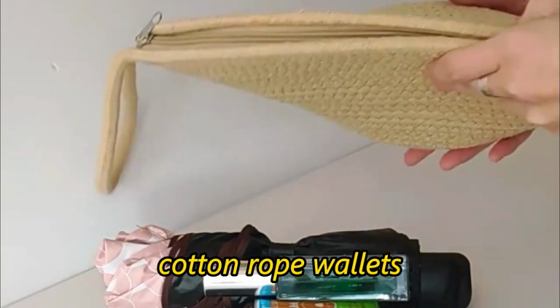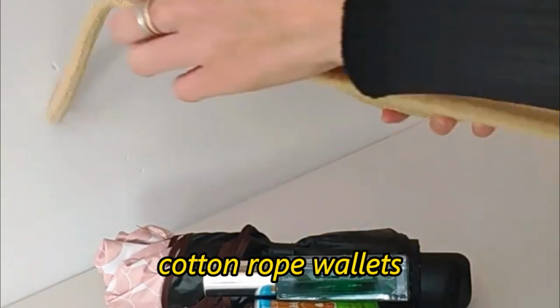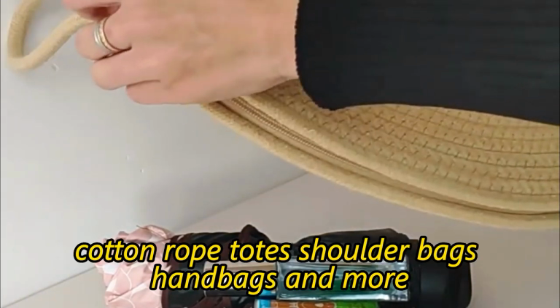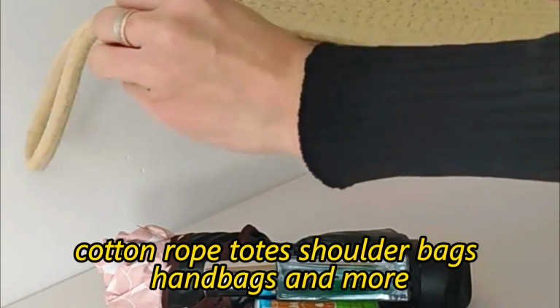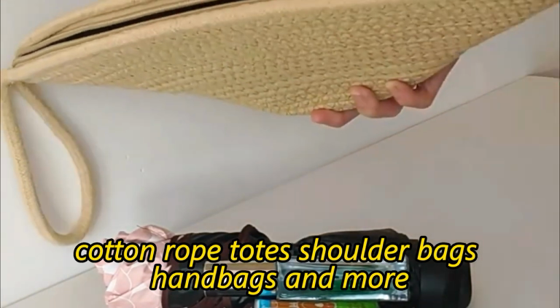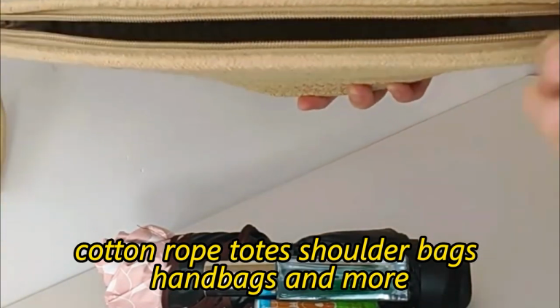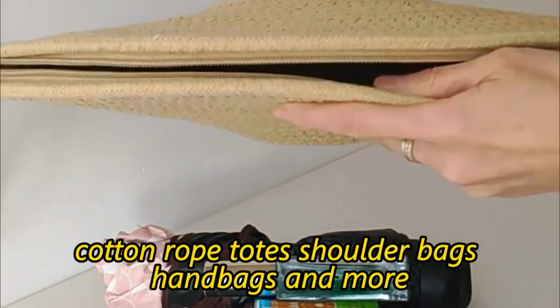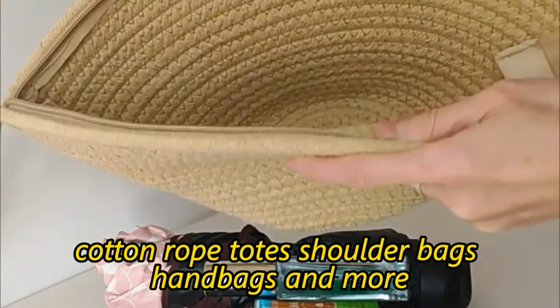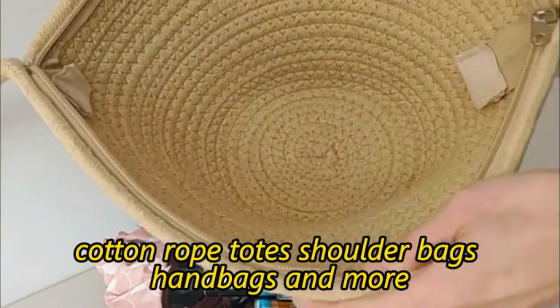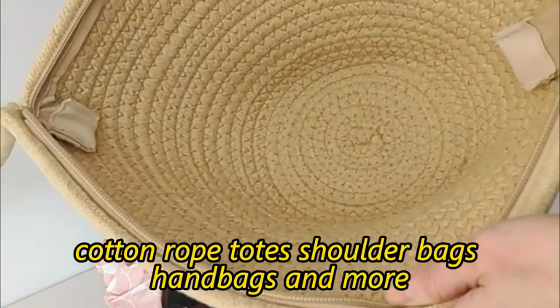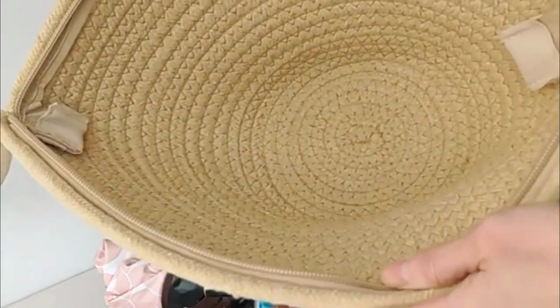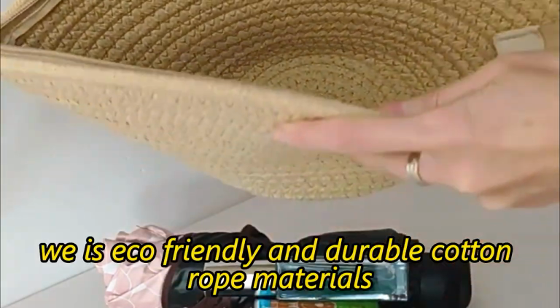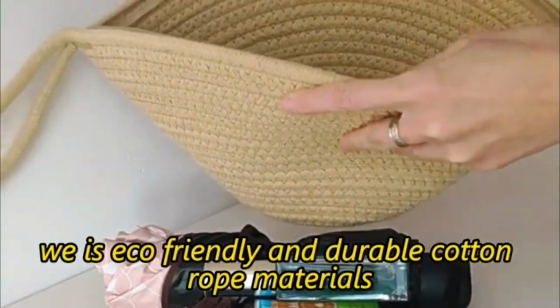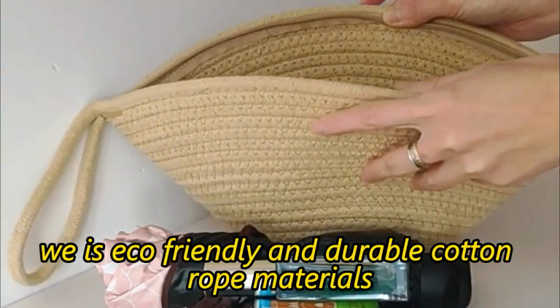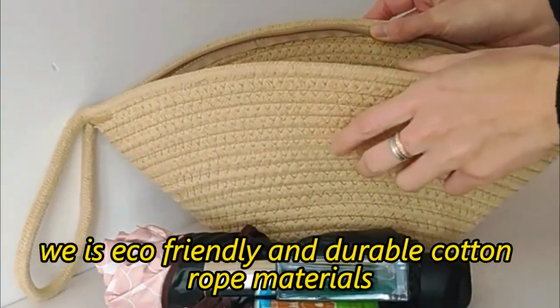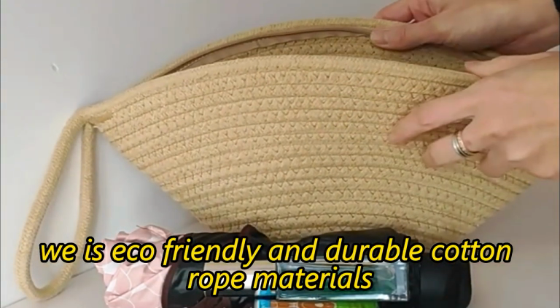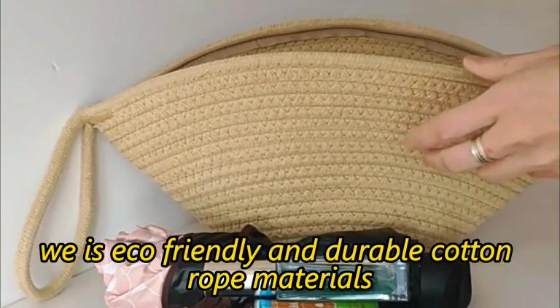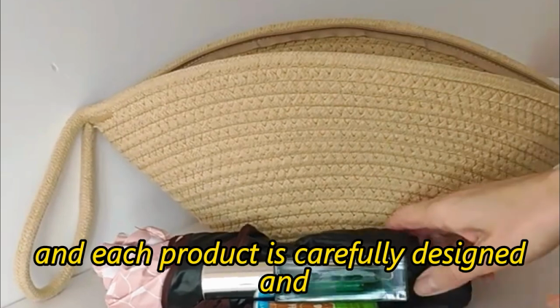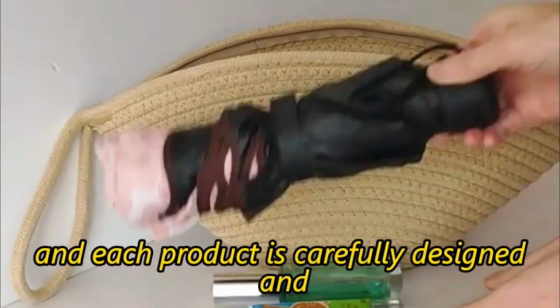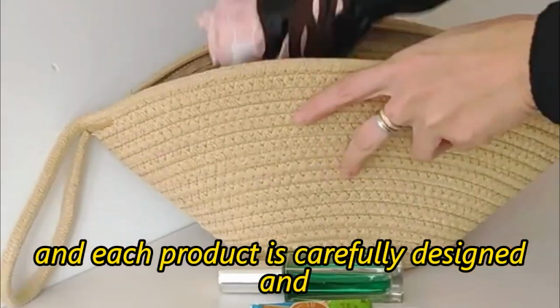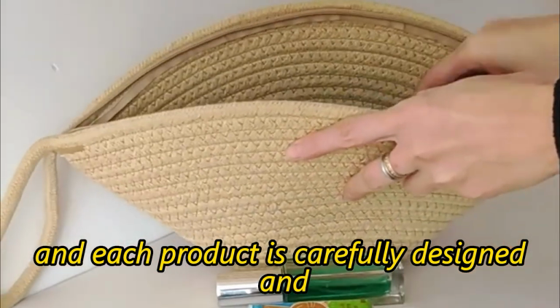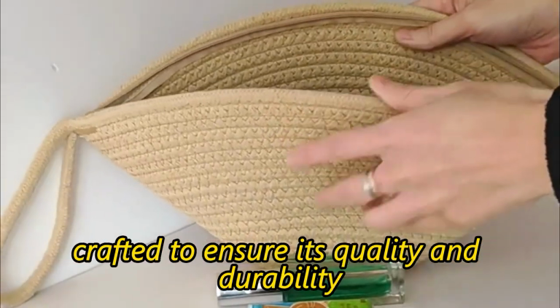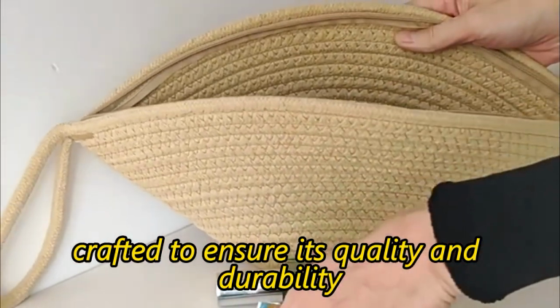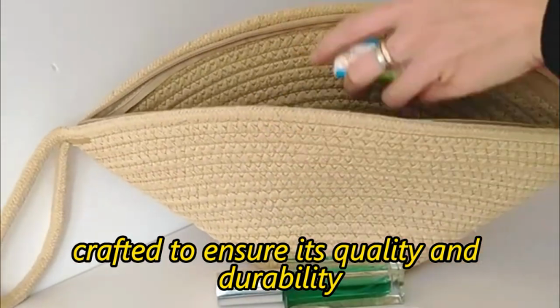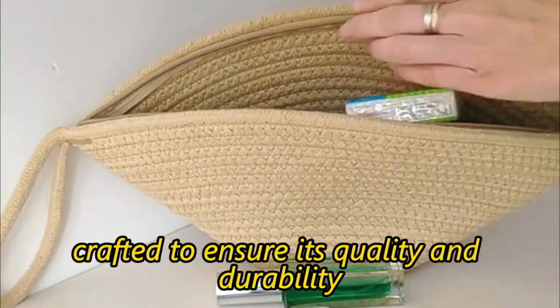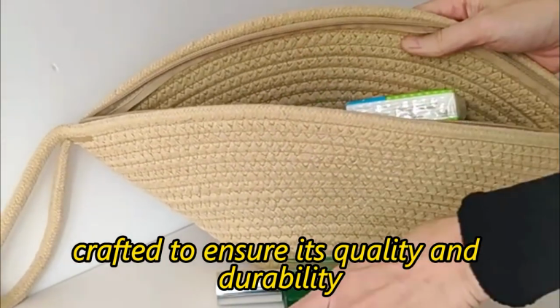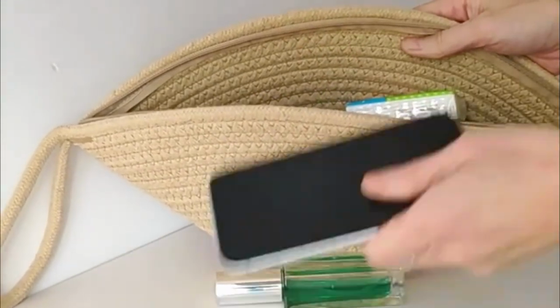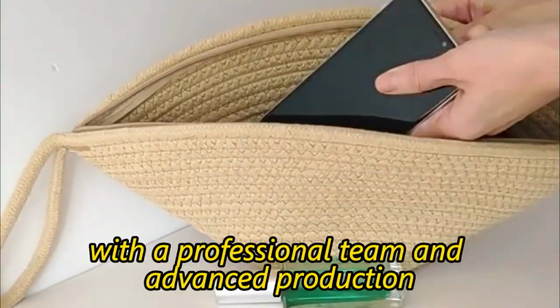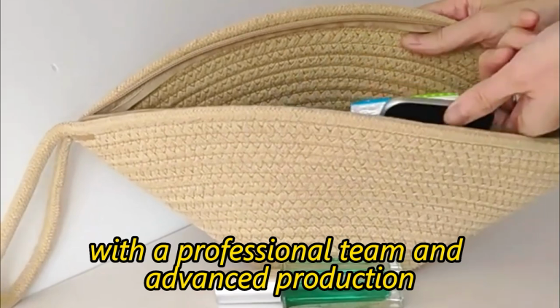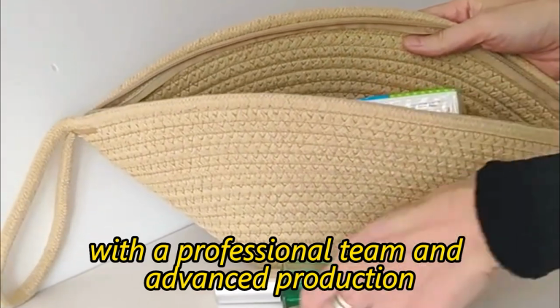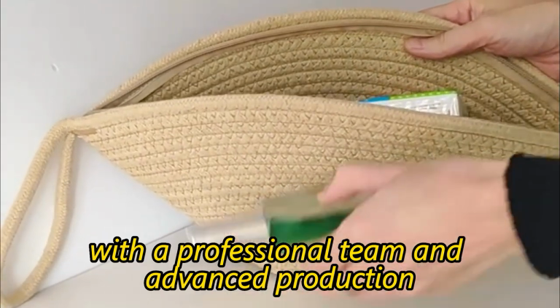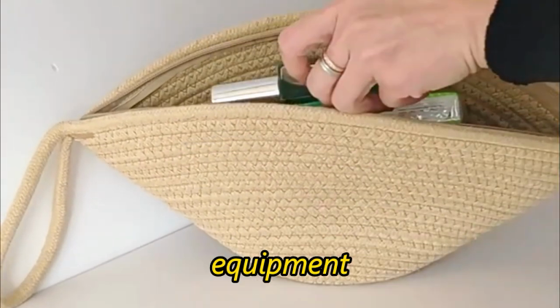Our products also include cotton rope wallets, cotton rope totes, shoulder bags, handbags, and more. We use eco-friendly and durable cotton rope materials, and each product is carefully designed and crafted to ensure its quality and durability. With a professional team and advanced production equipment,